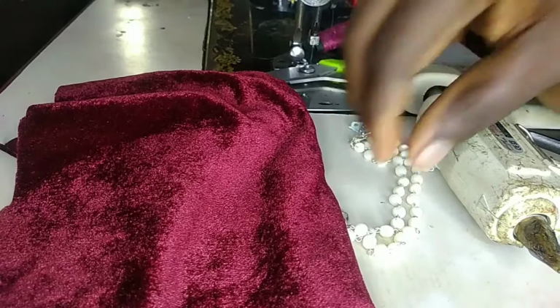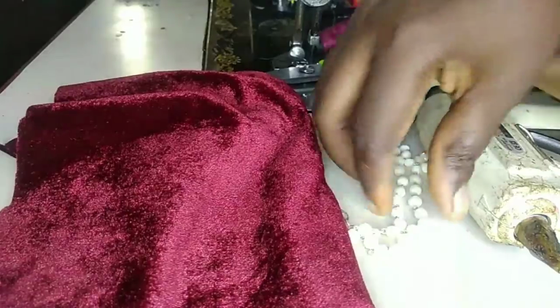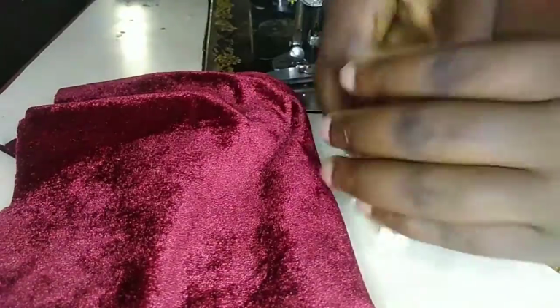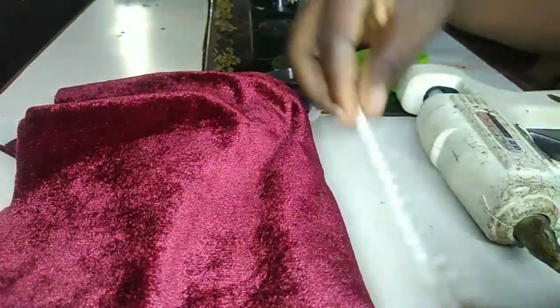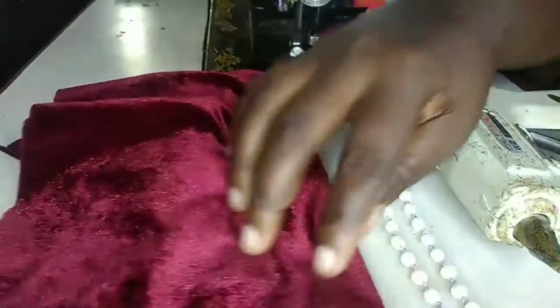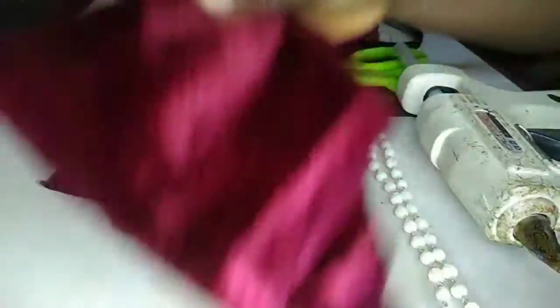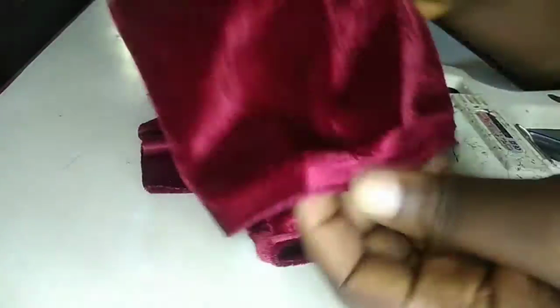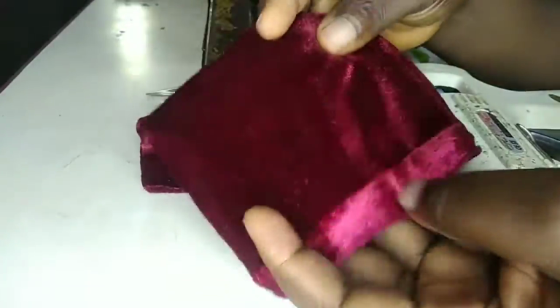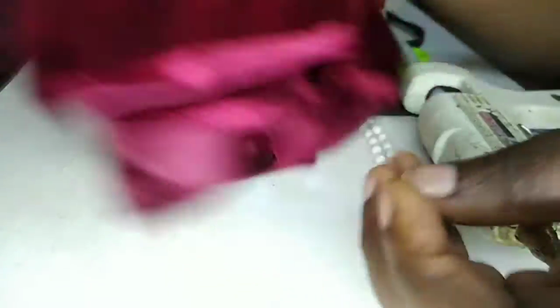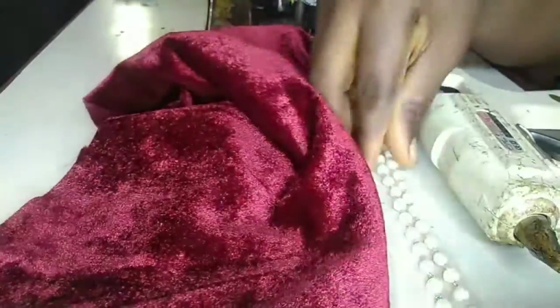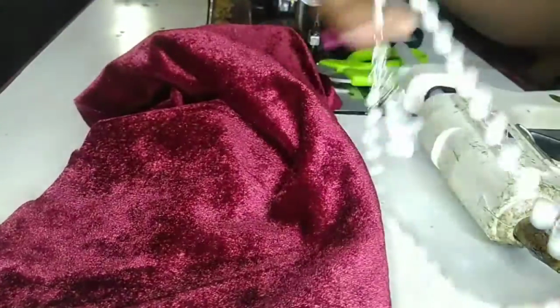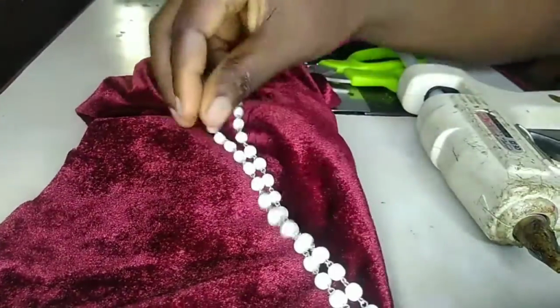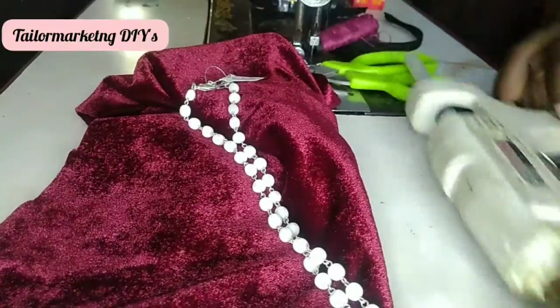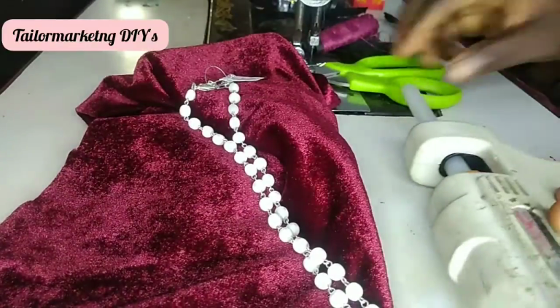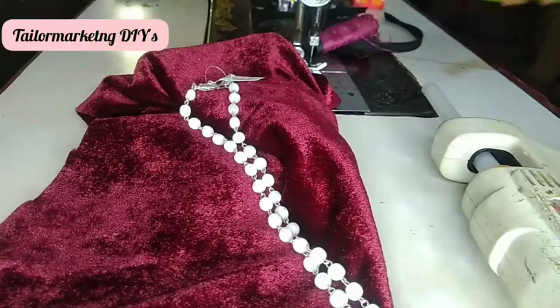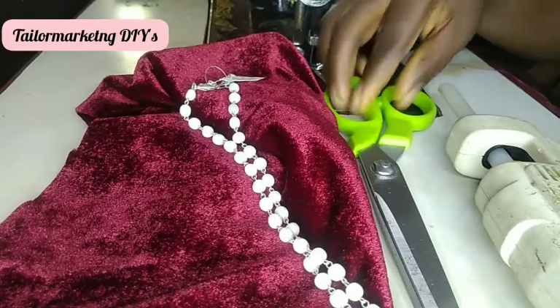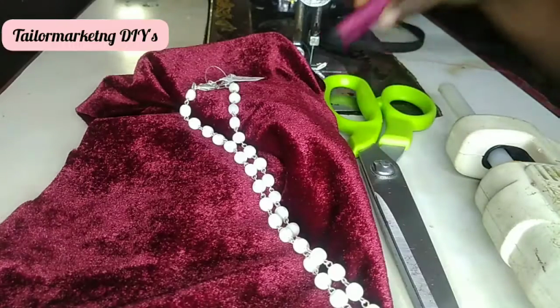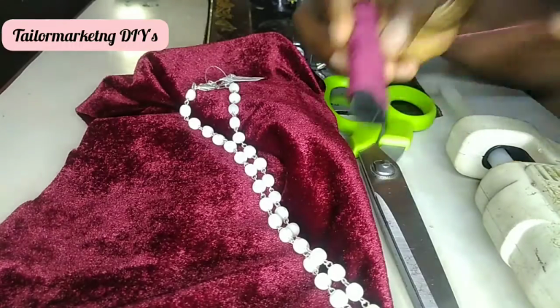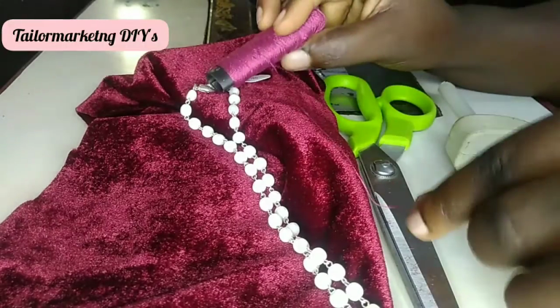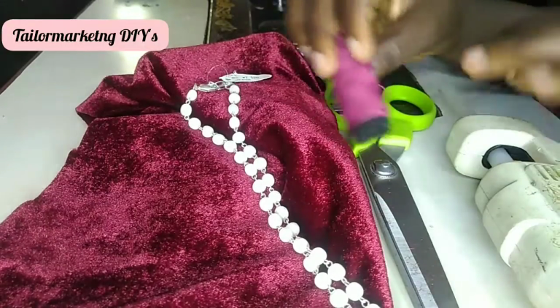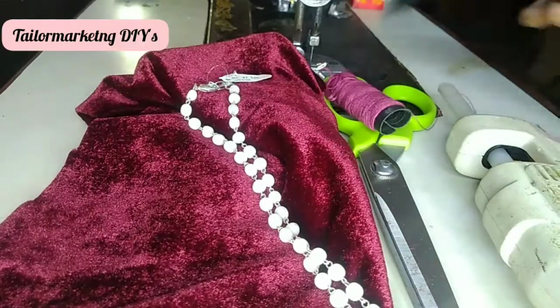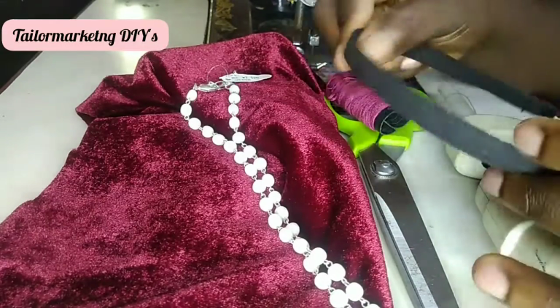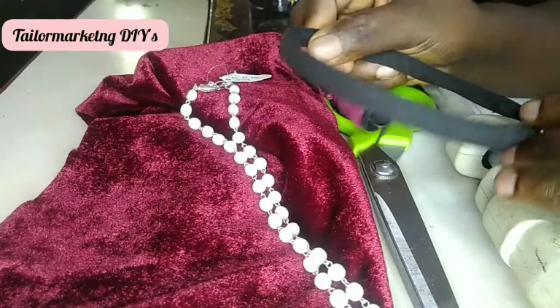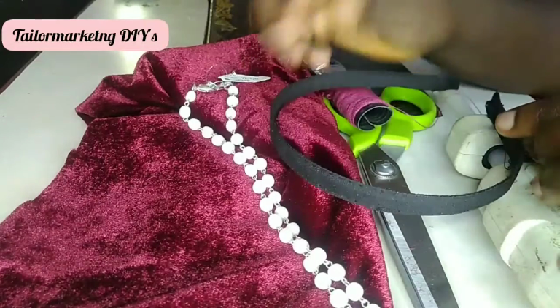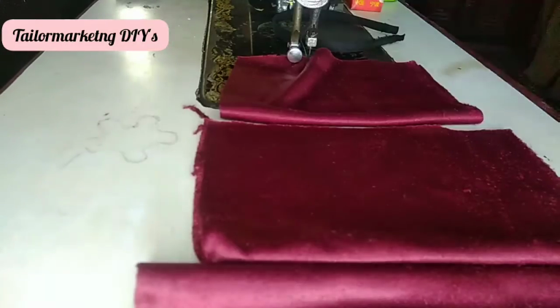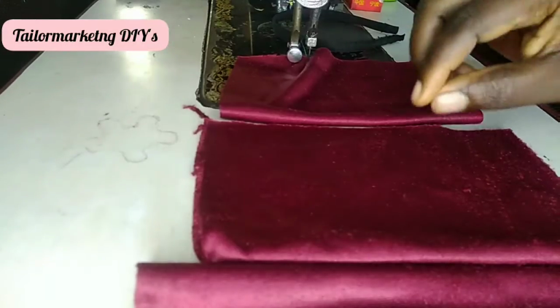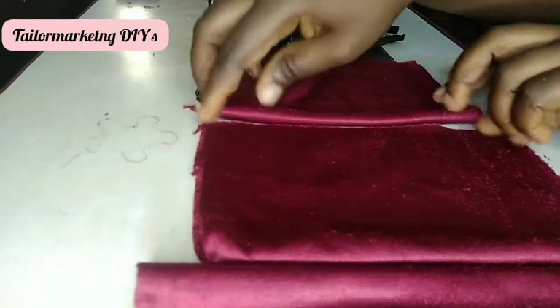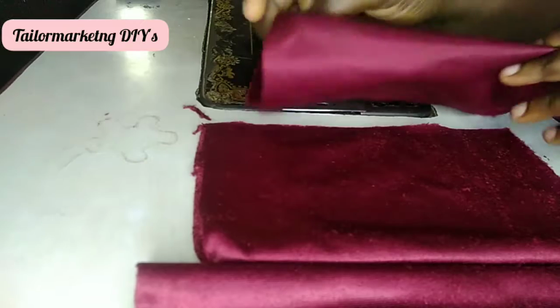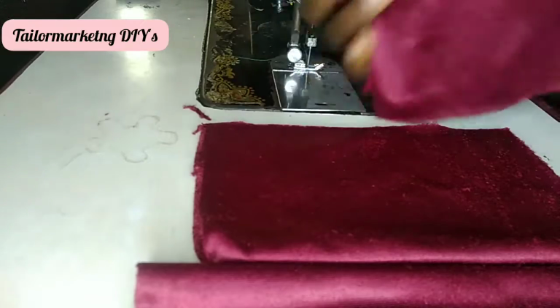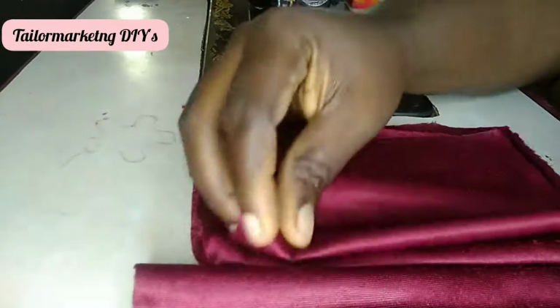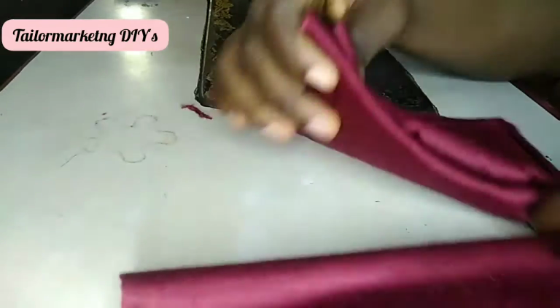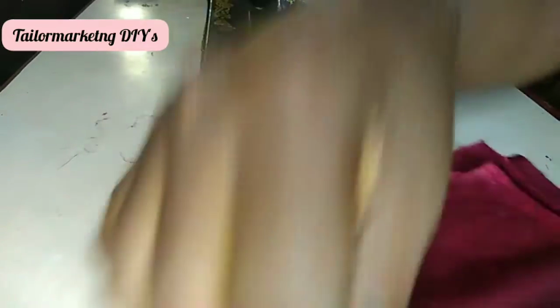For this project you'll be needing some velvet fabric, or any scrap fabric that you have at home, a bit of chain as an embellishment, scissors, thread, your headband, and of course your sewing machine.